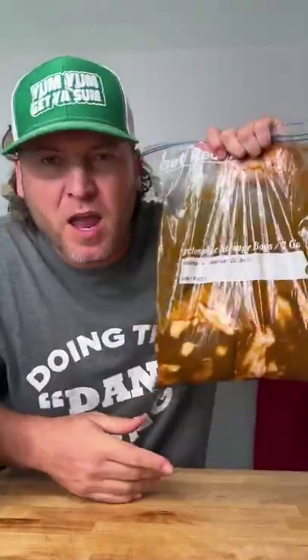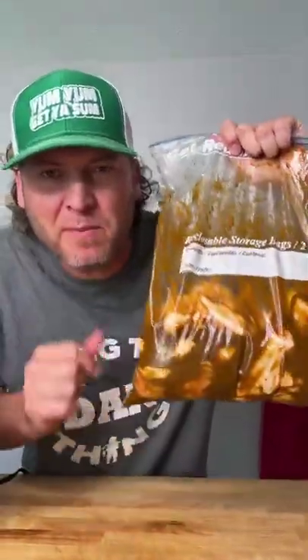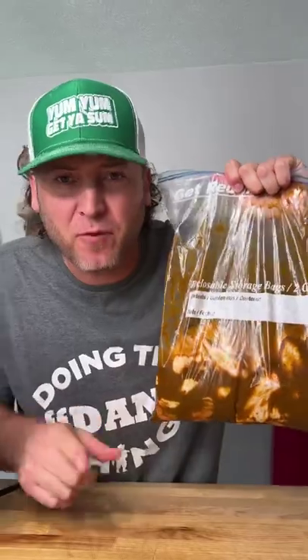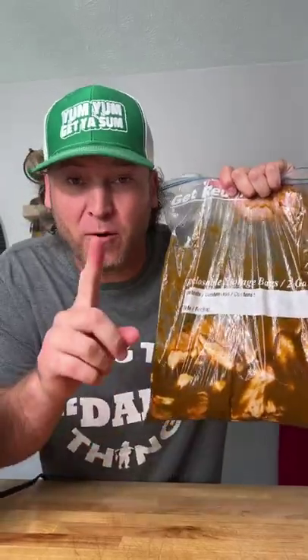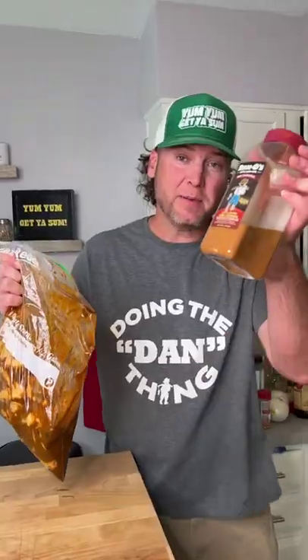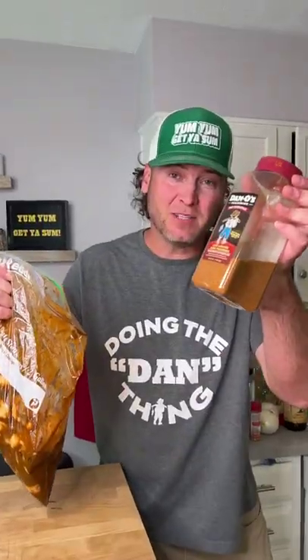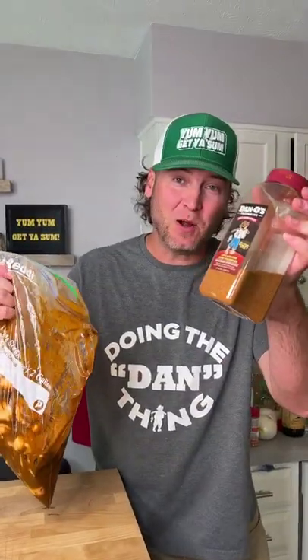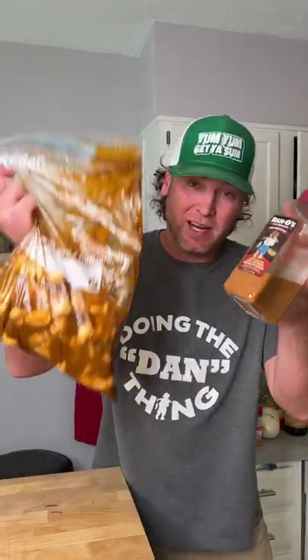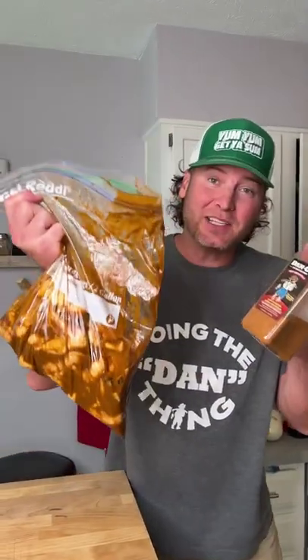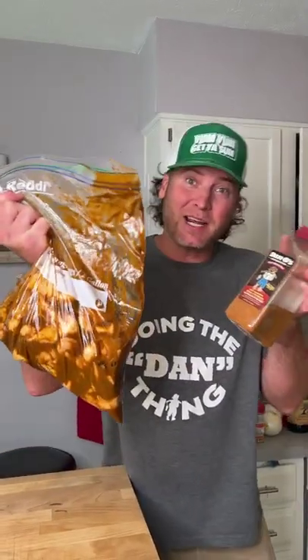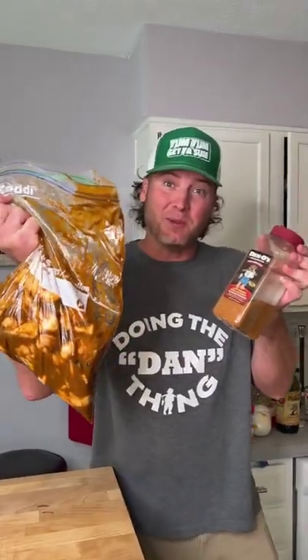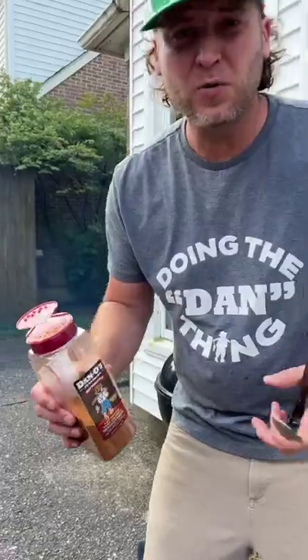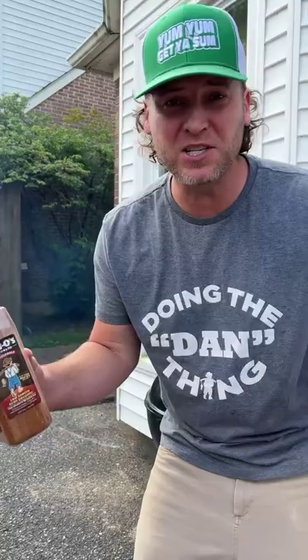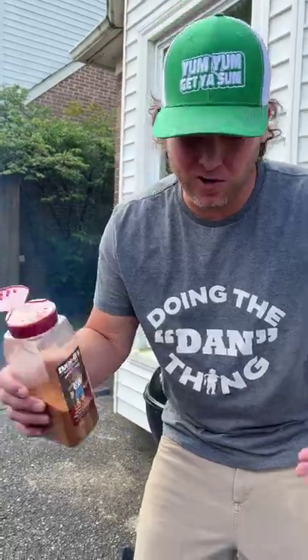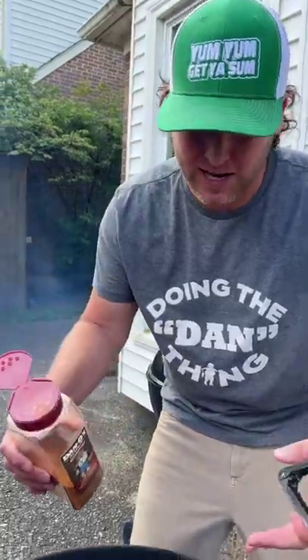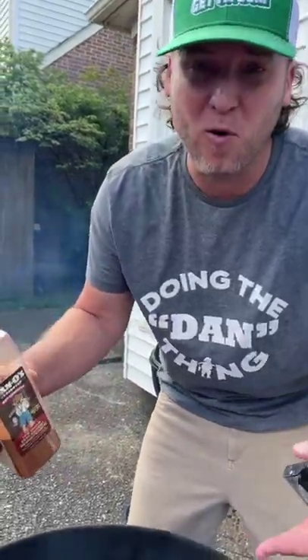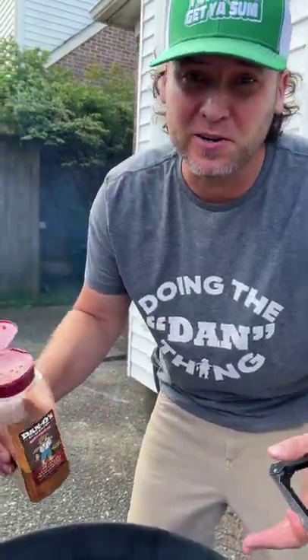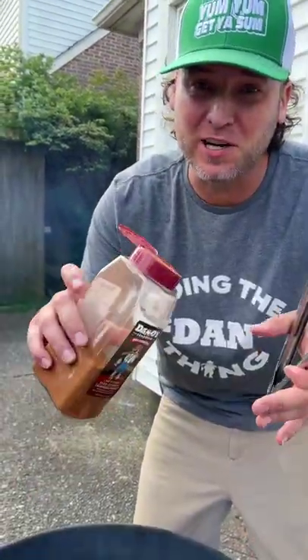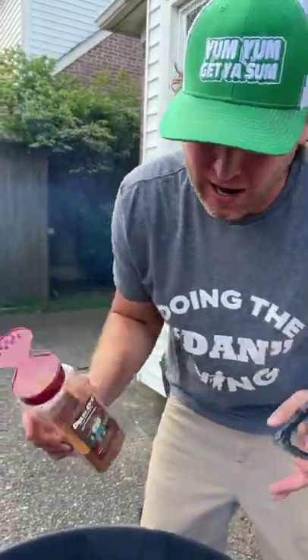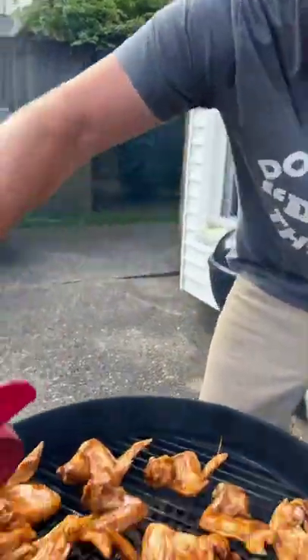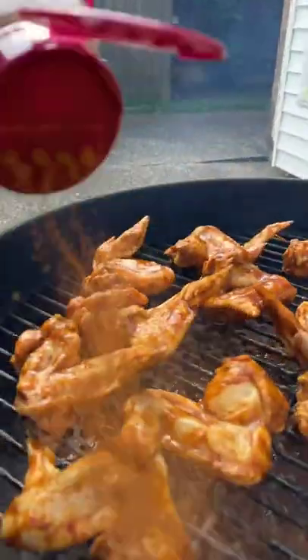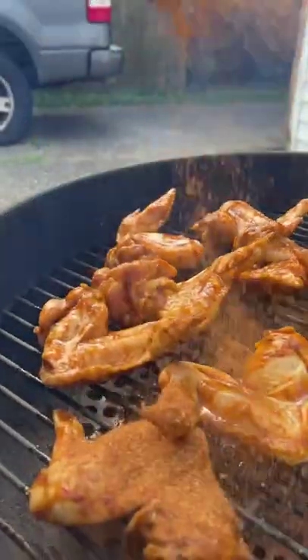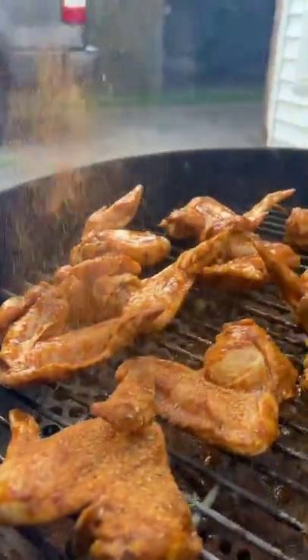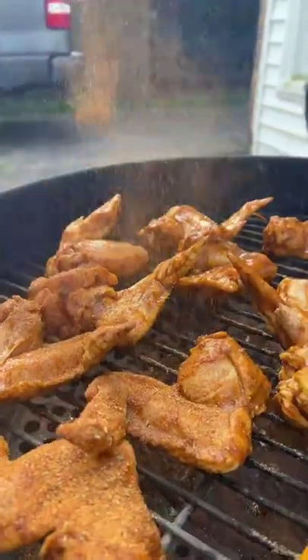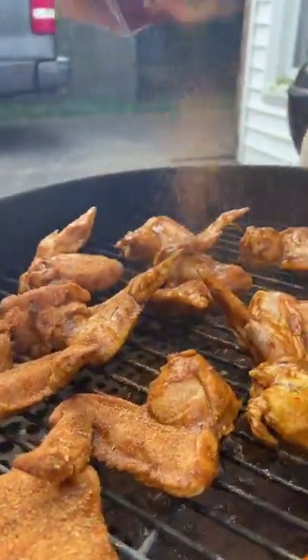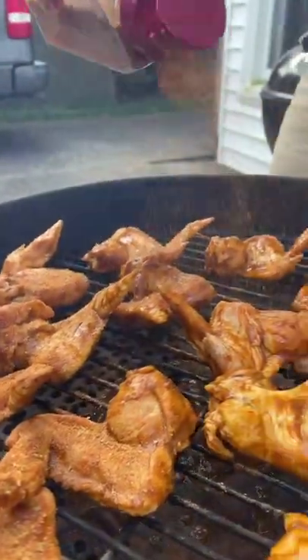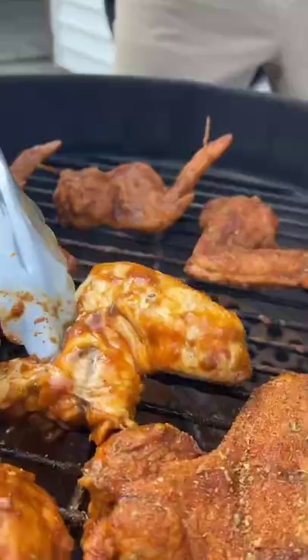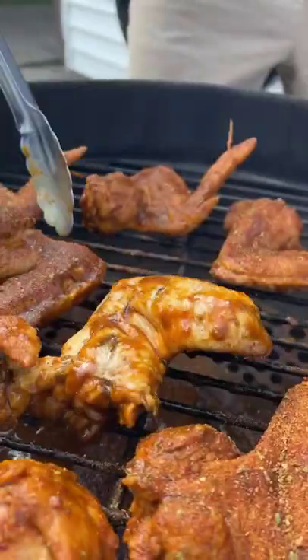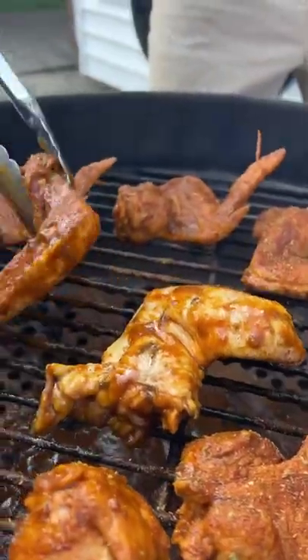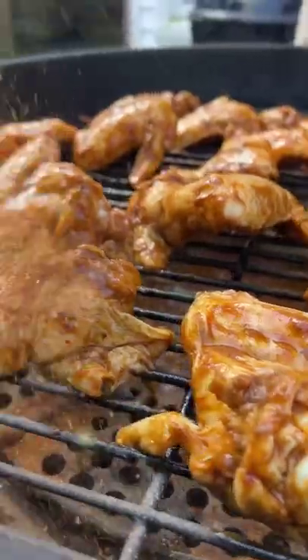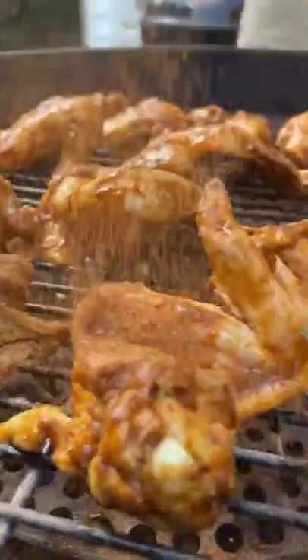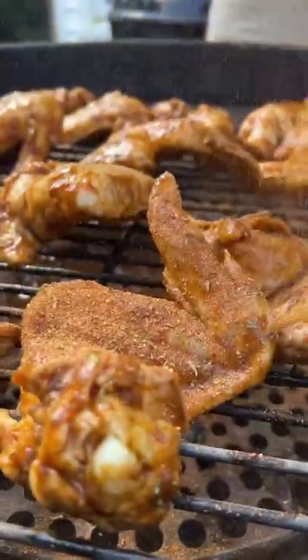We let them marinate for one hour. Grab your Dan-O's hot chipotle and head out to your Rectech pellet smoker. We got our chicken on our Rectech at 400 degrees — gonna give it one hour. But first you gotta bless them with a little Dan-O's hot chipotle. Flip them over, then we bless them one more time.